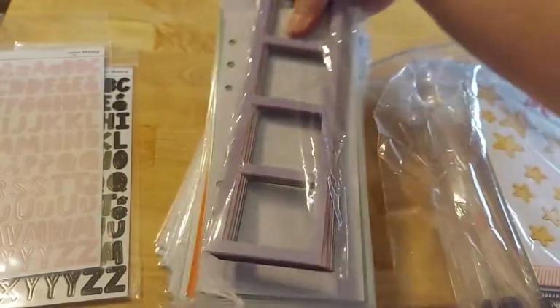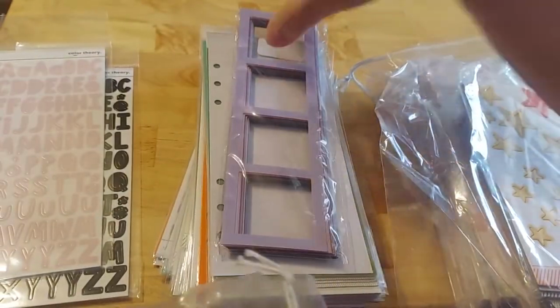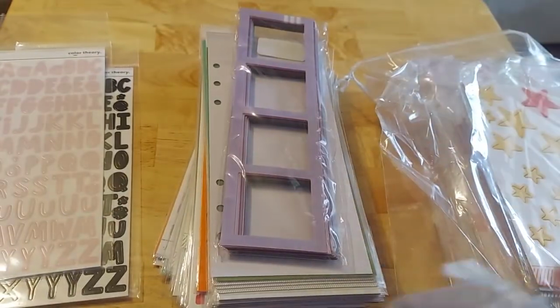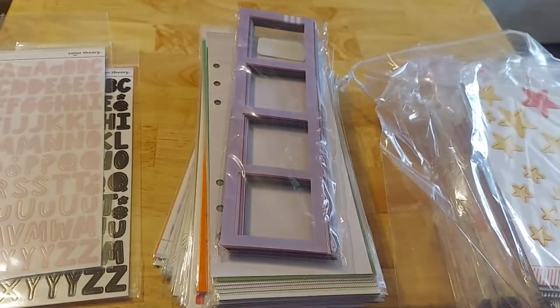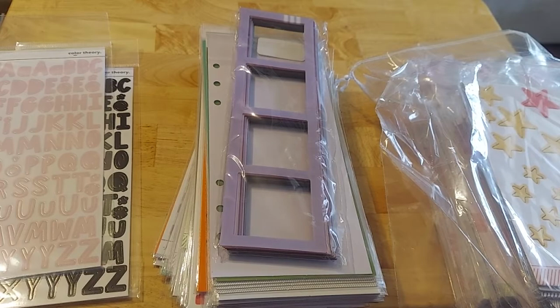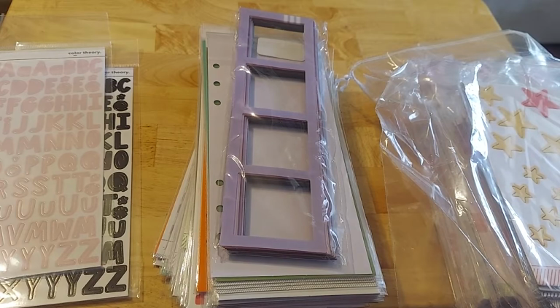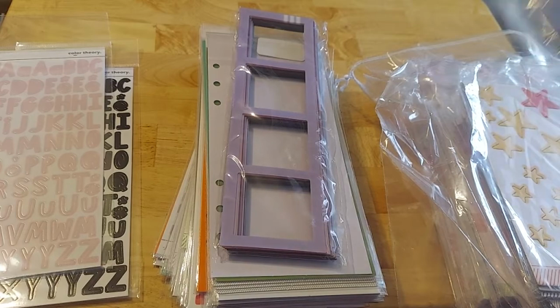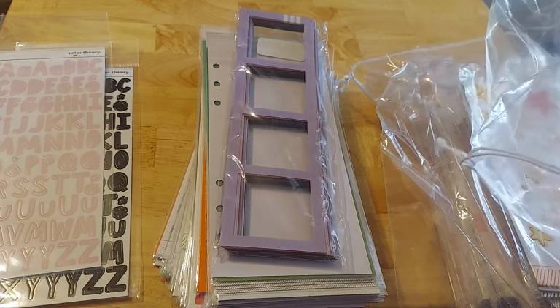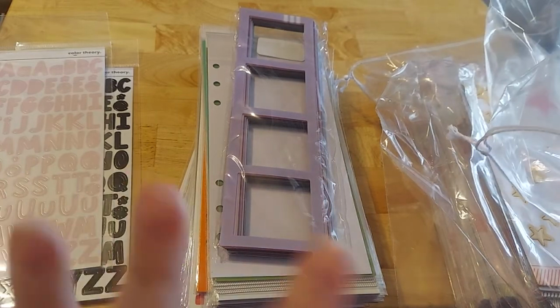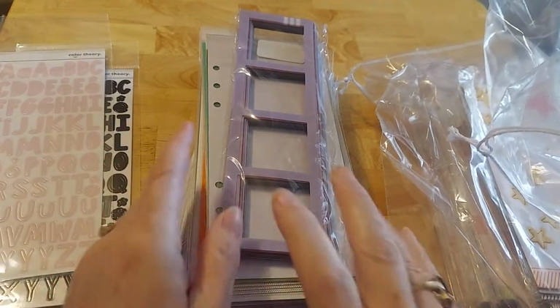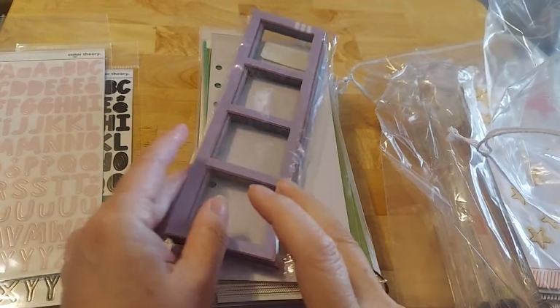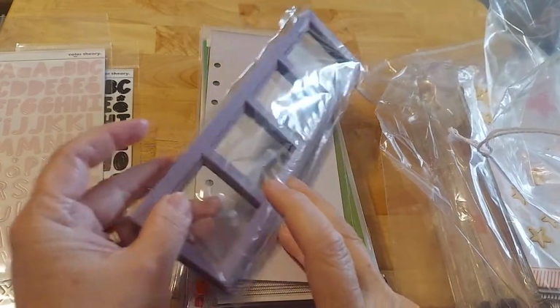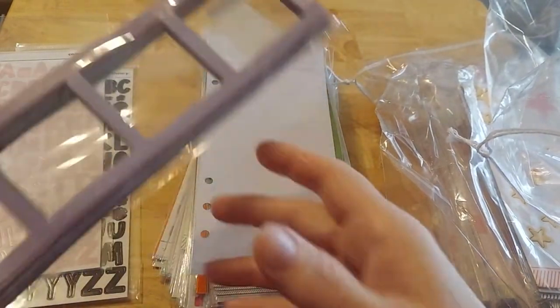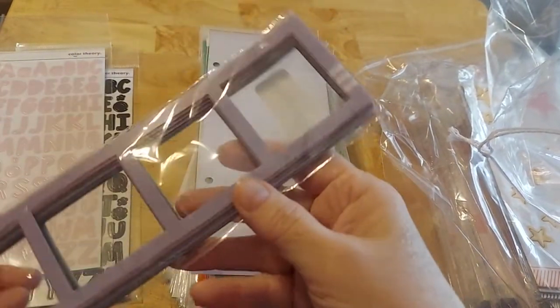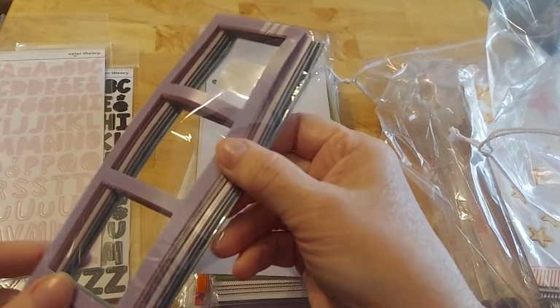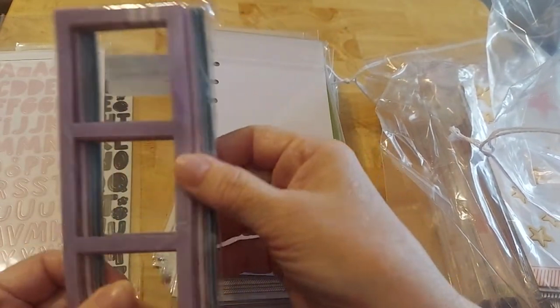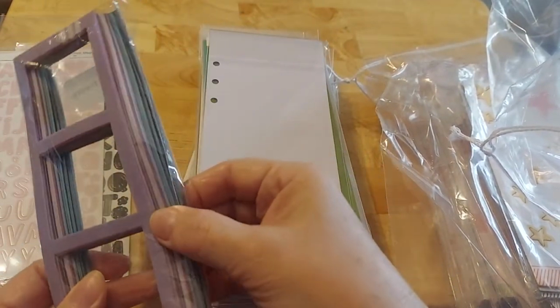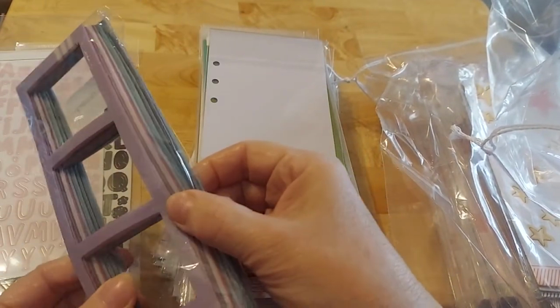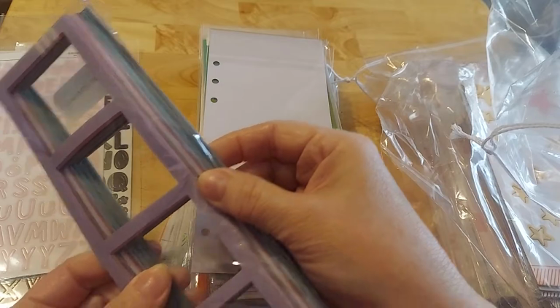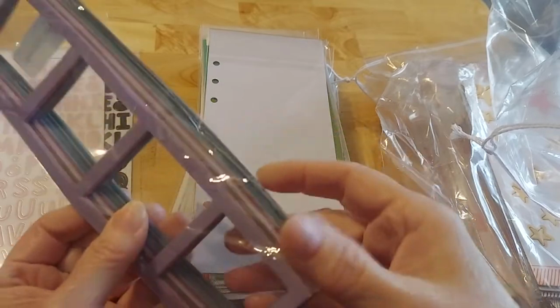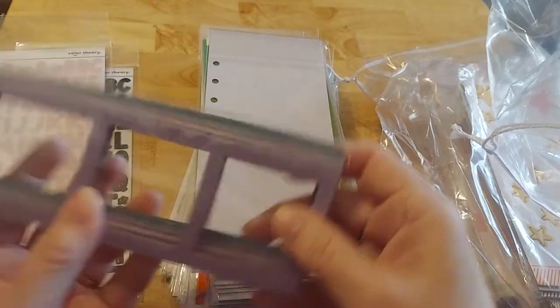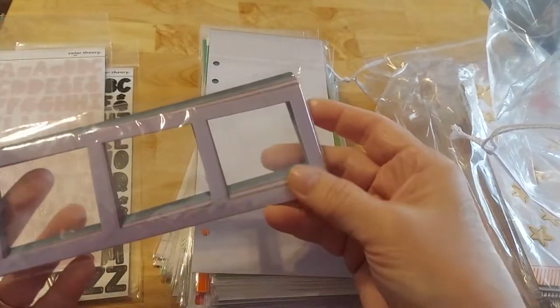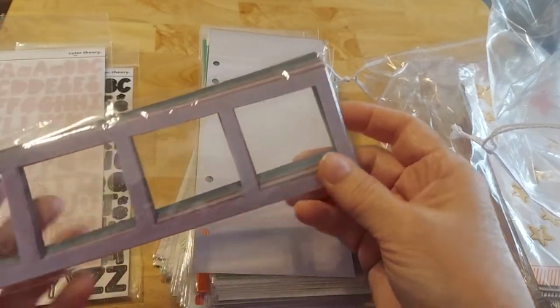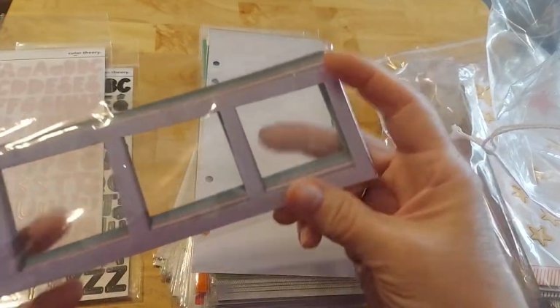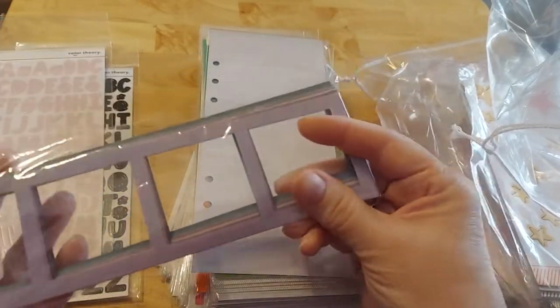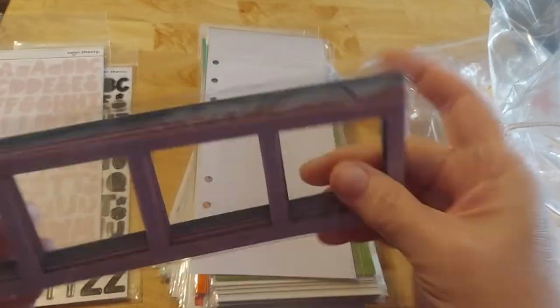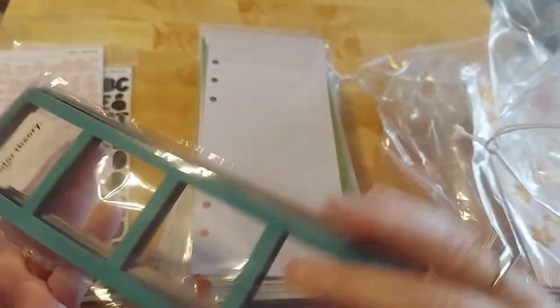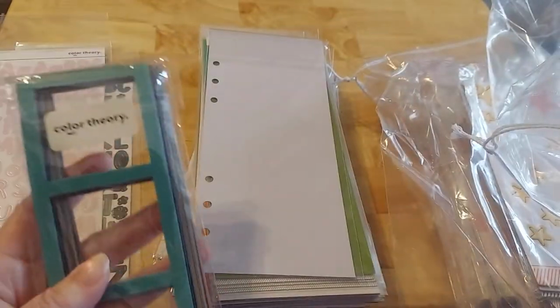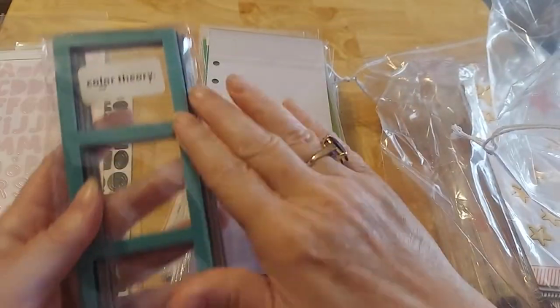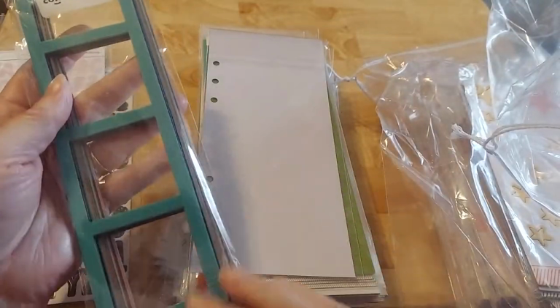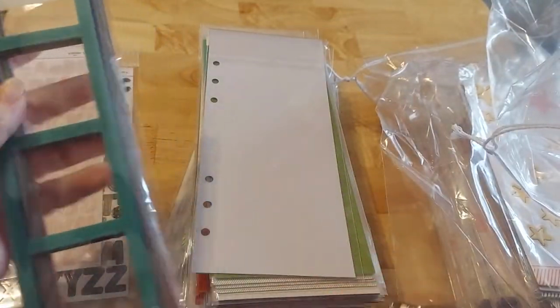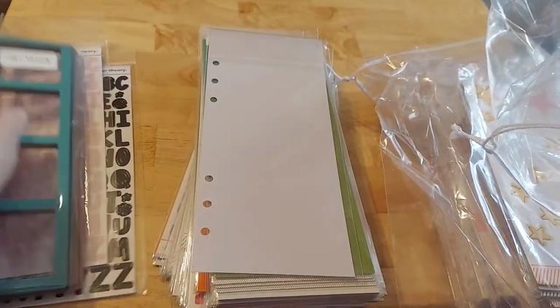When I went through, I was trying to group something. Look at all these frames and there are tons of different colors in there — these are vellum. I can't wait to play with those. I think they are just going to be beautiful.